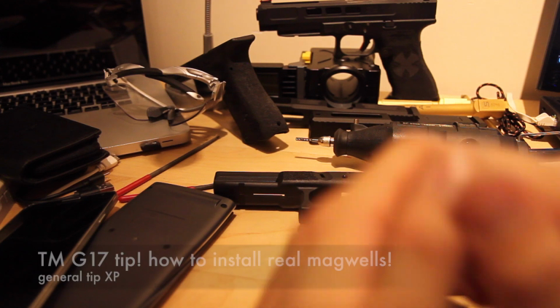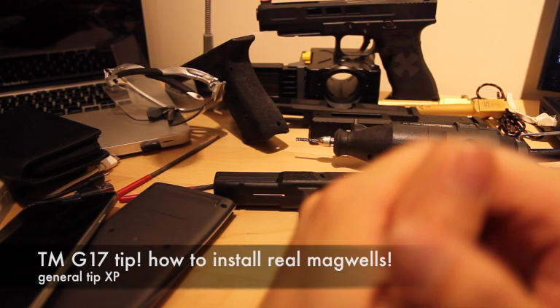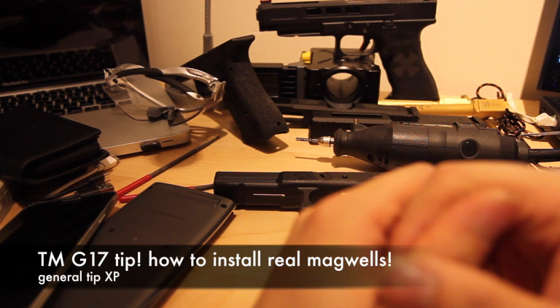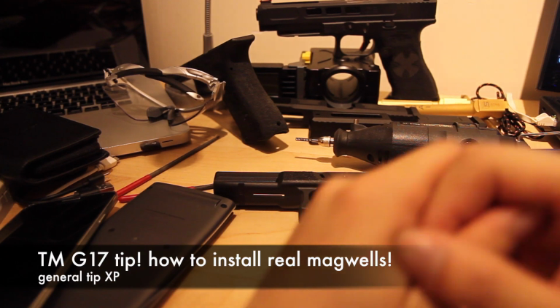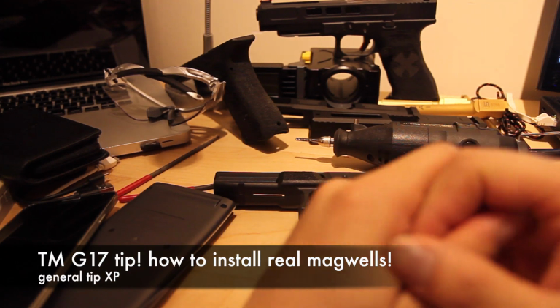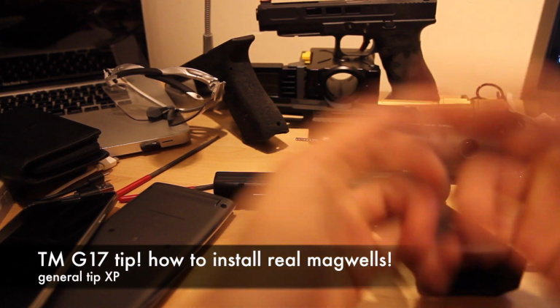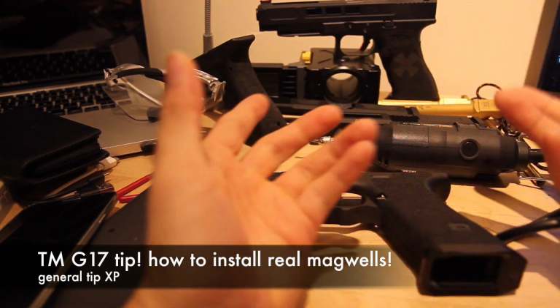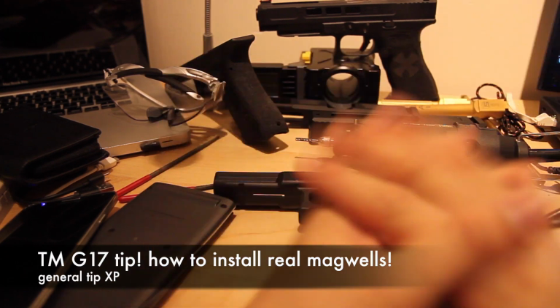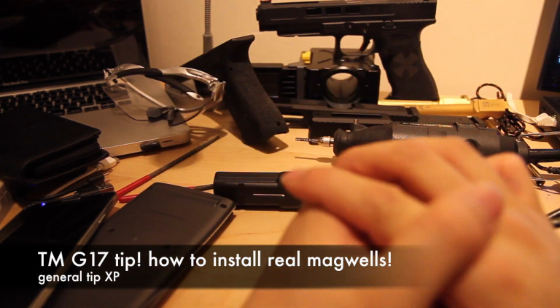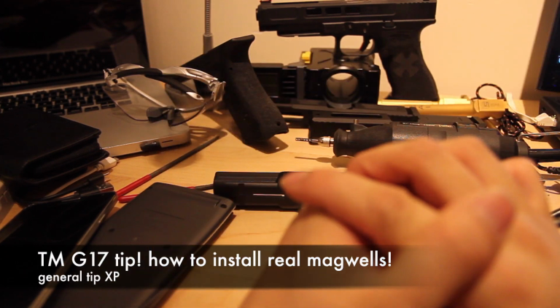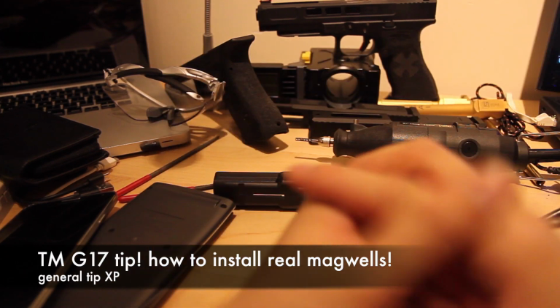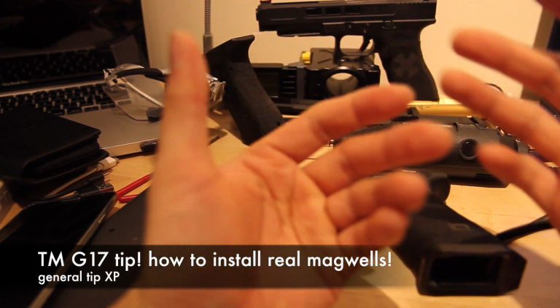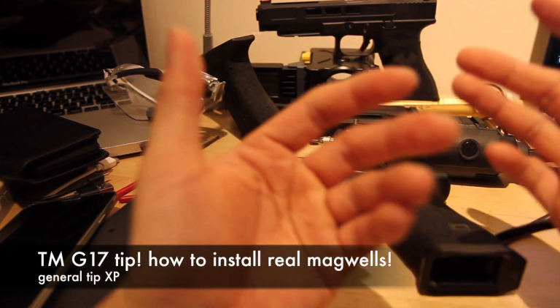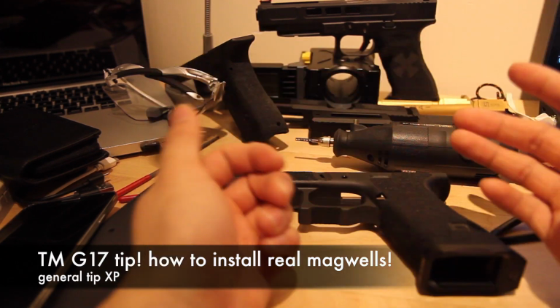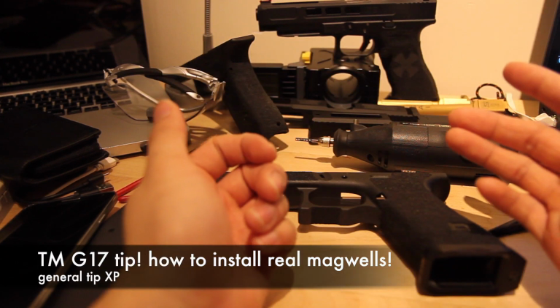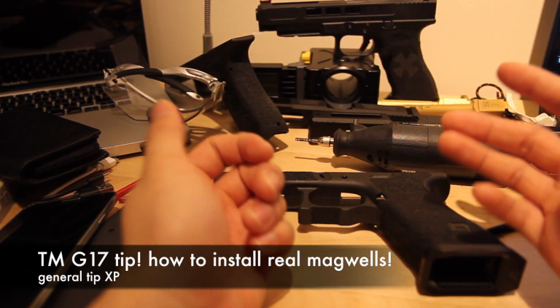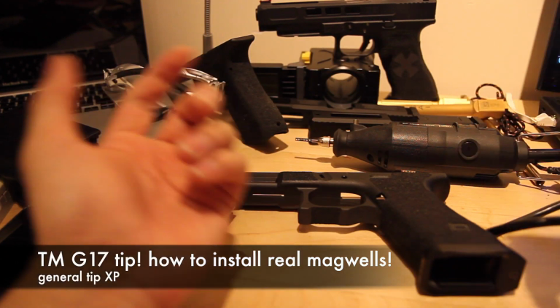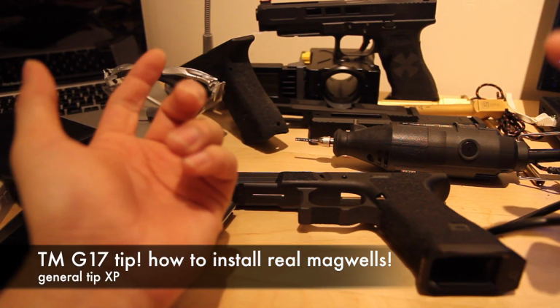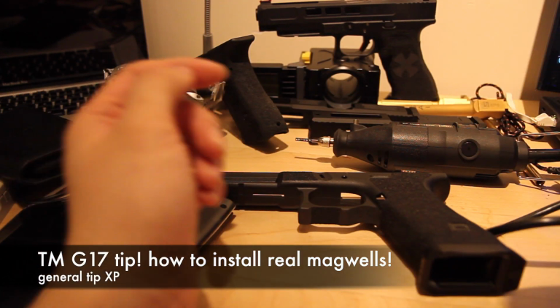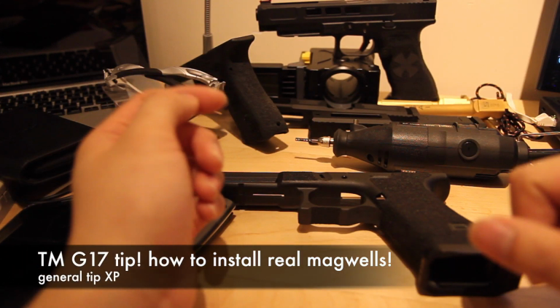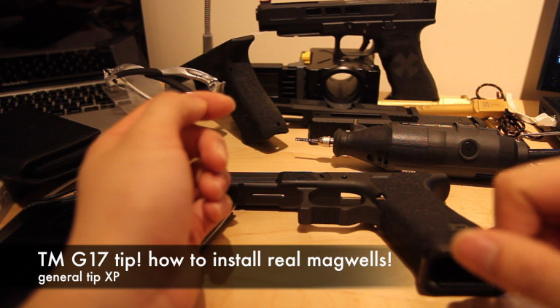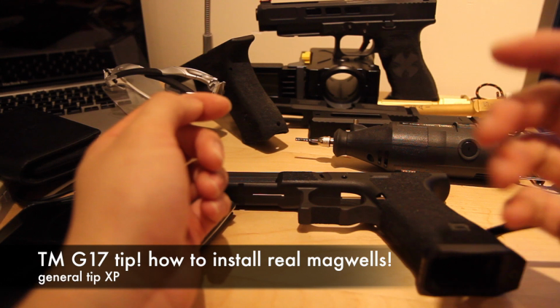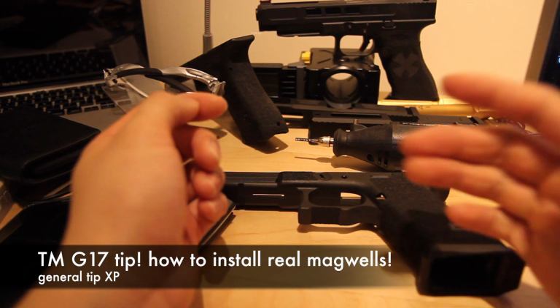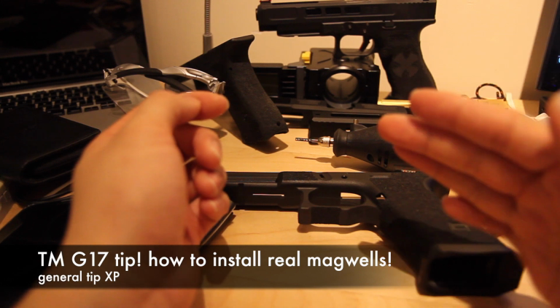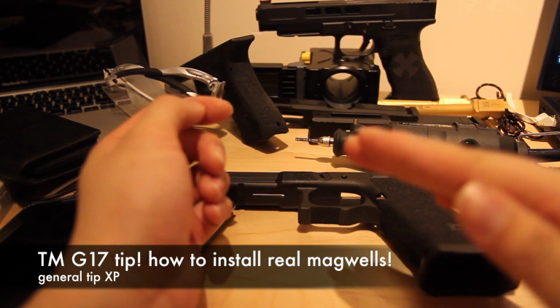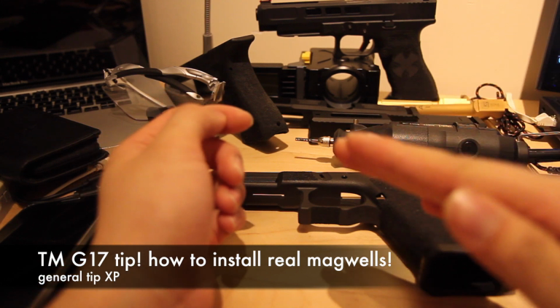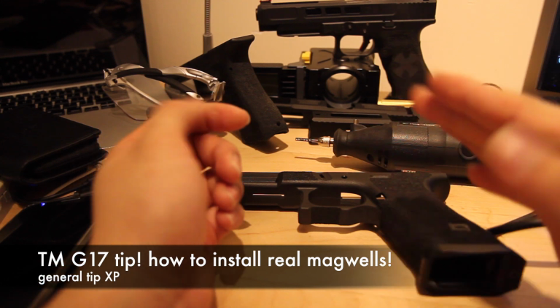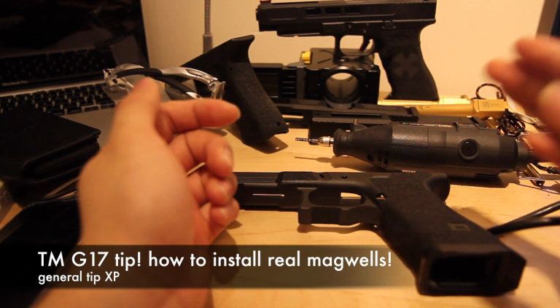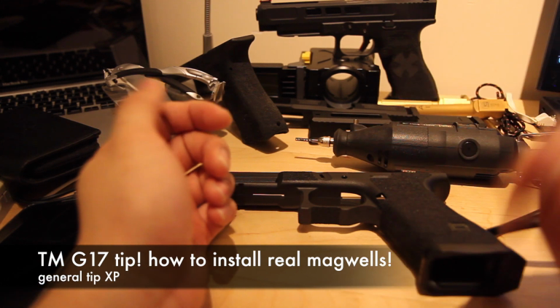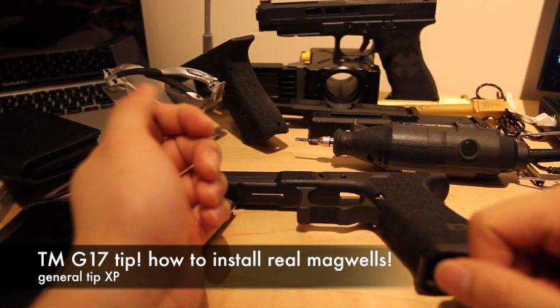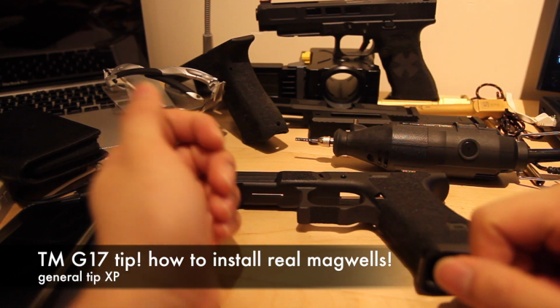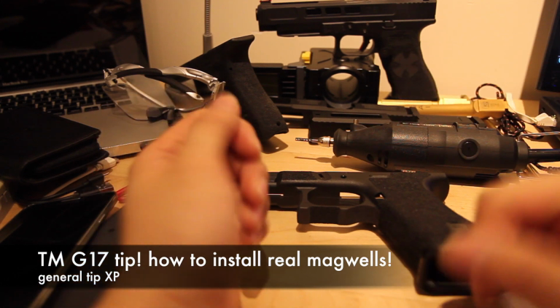Hey guys, this is RogueSims of Raid7. Today we'll be going over a video on how to customize your Tokyo Marui Glock, specifically with real steel magwells.